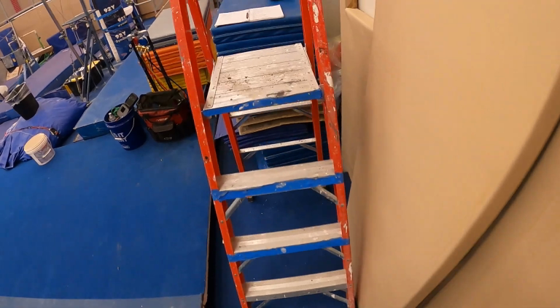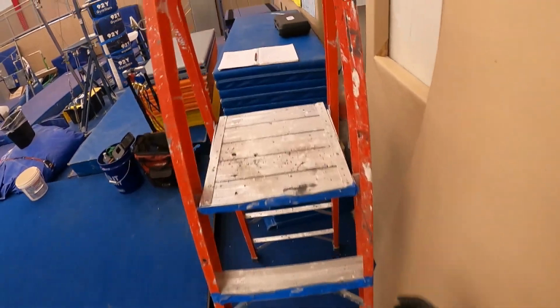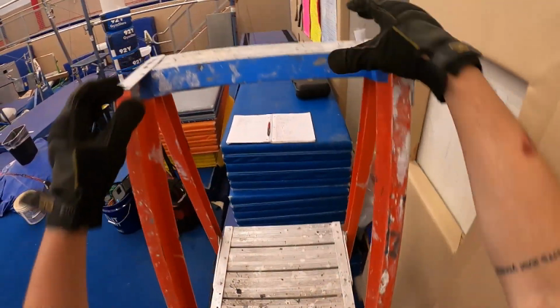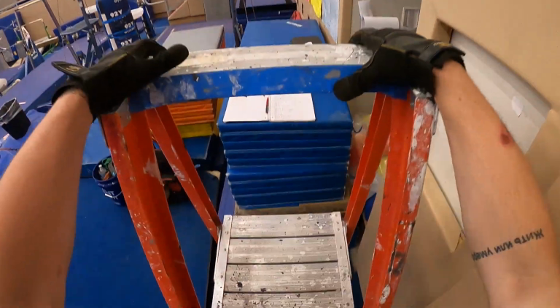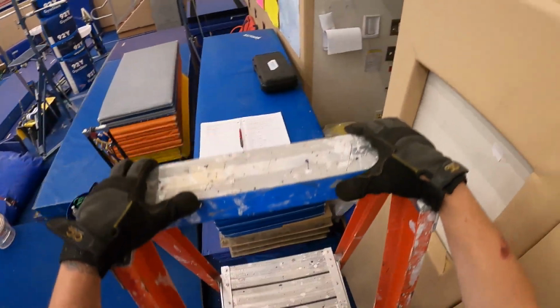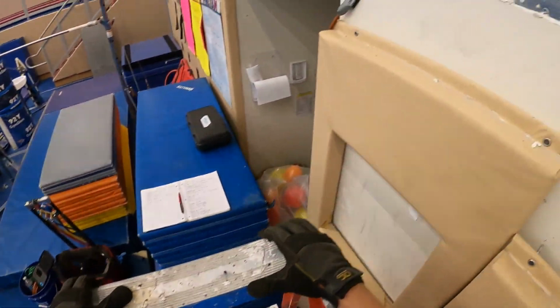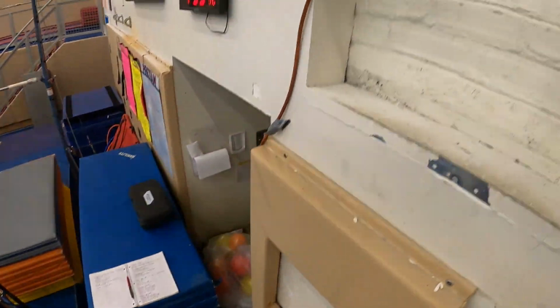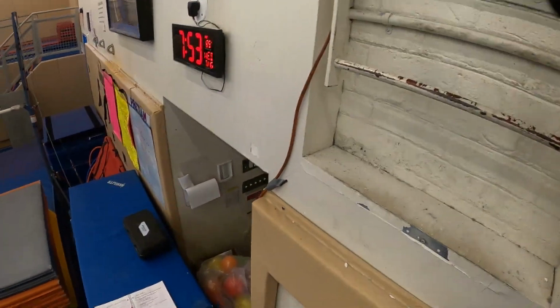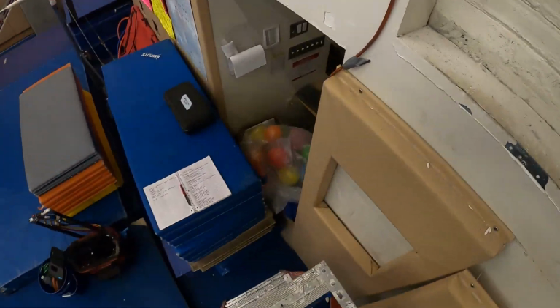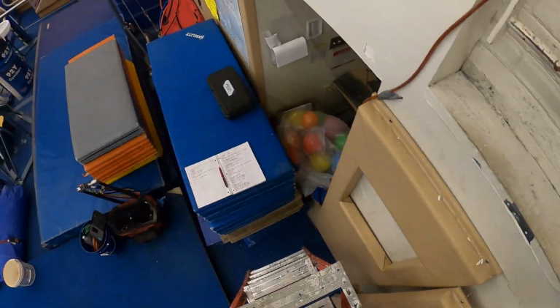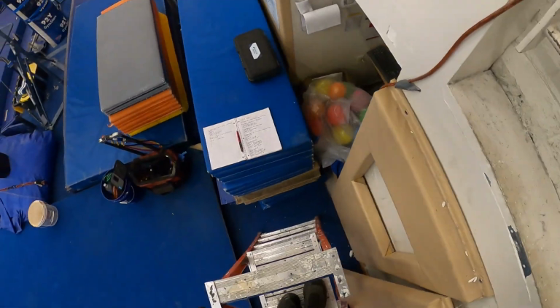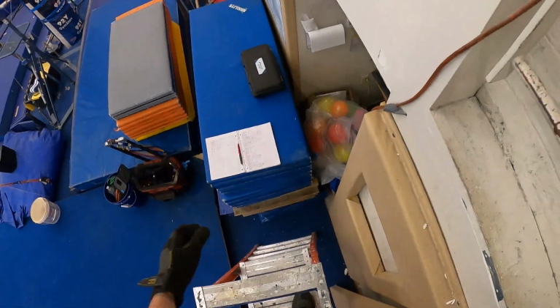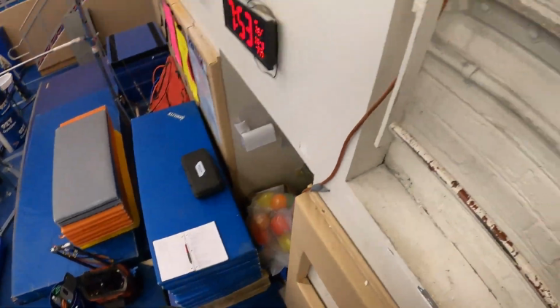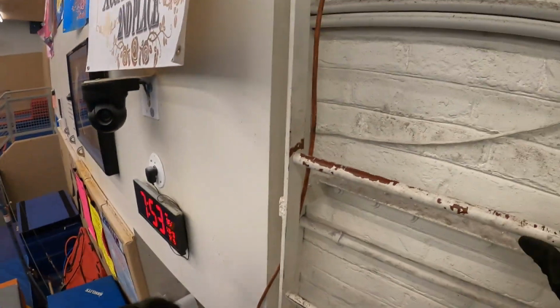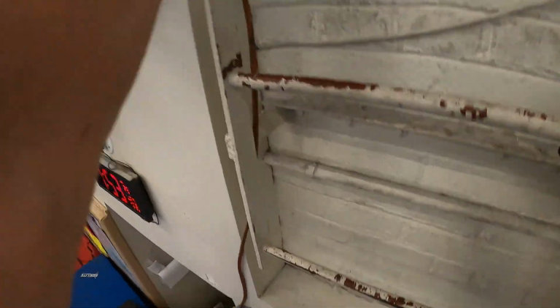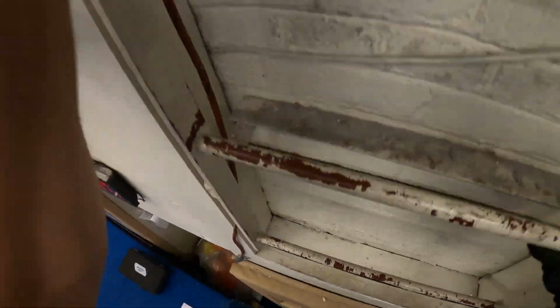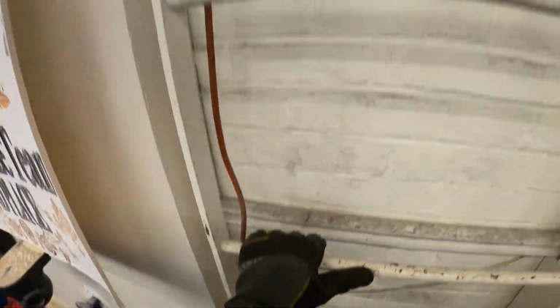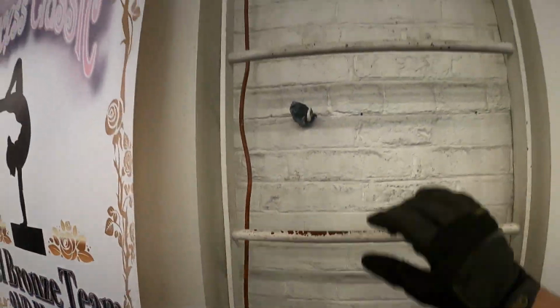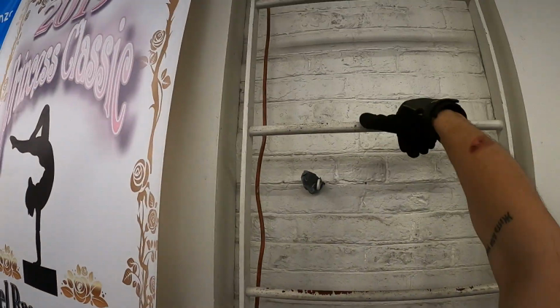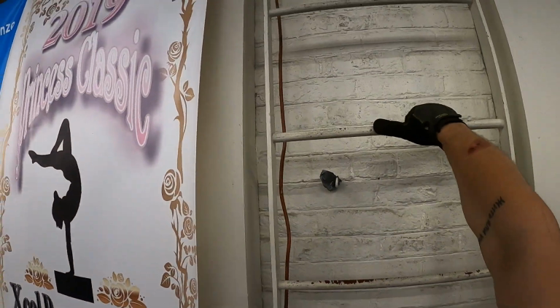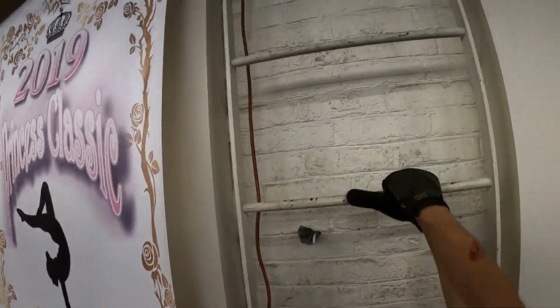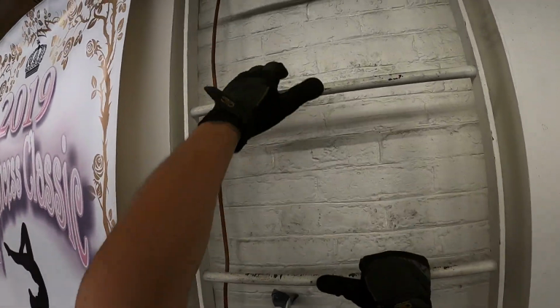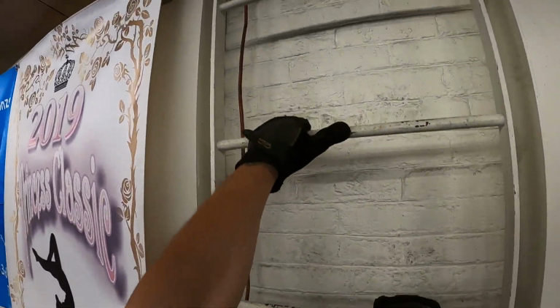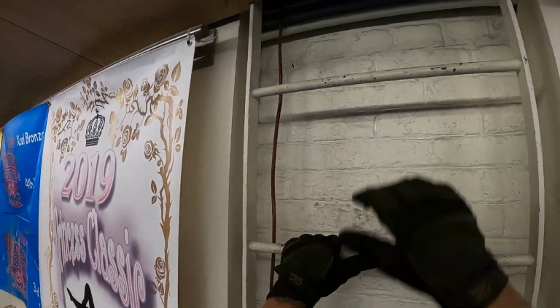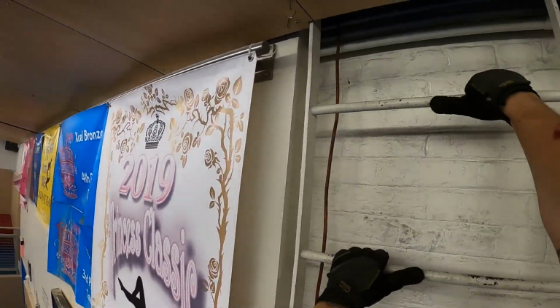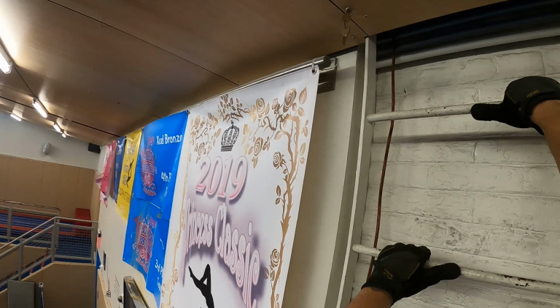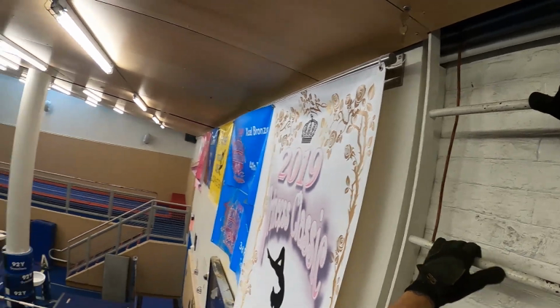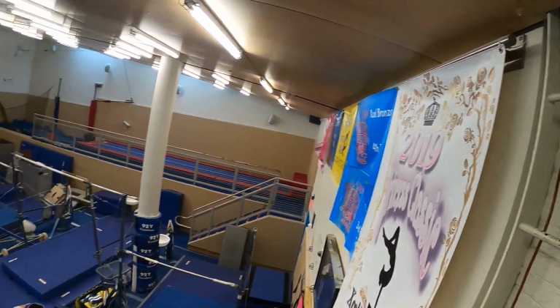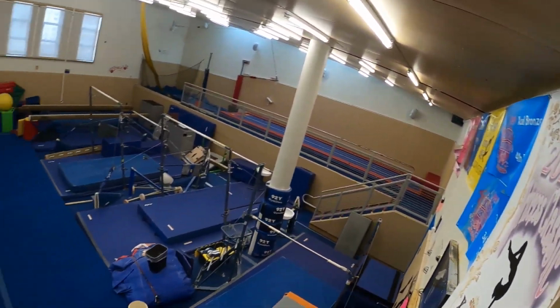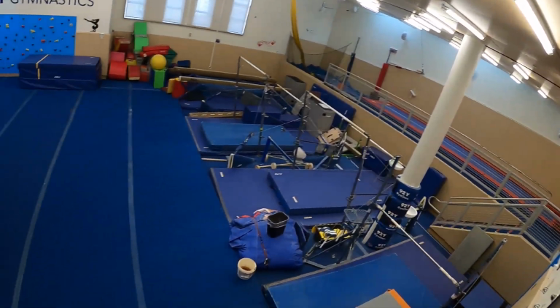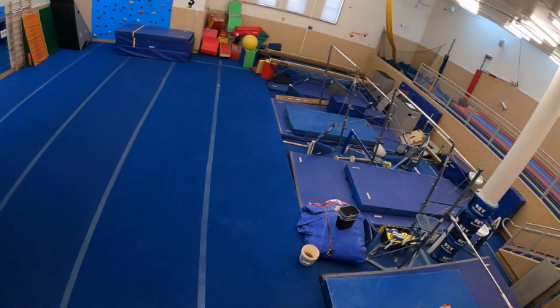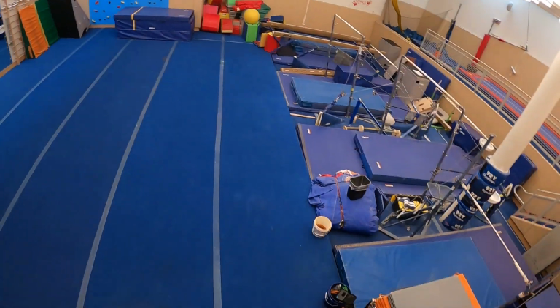Hello everyone and welcome to Jumper Man Tech where we specialize in HVAC but do everything DIY. I just wanted to make a quick video on a unit that has a terrible location.